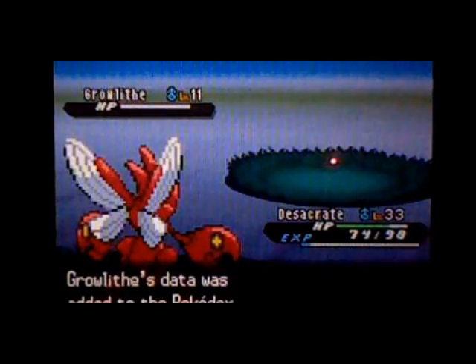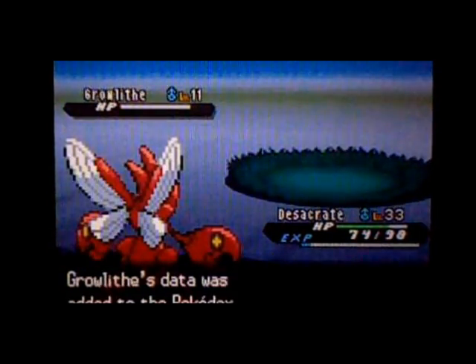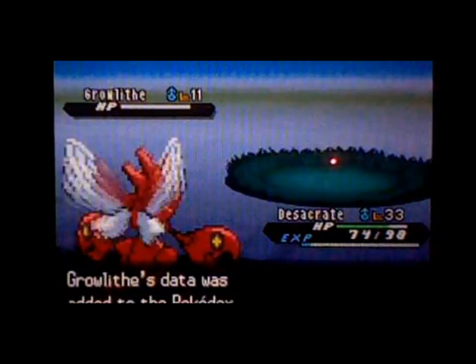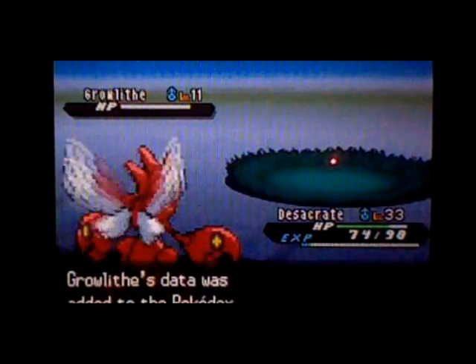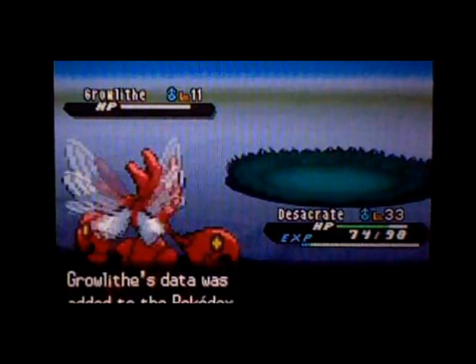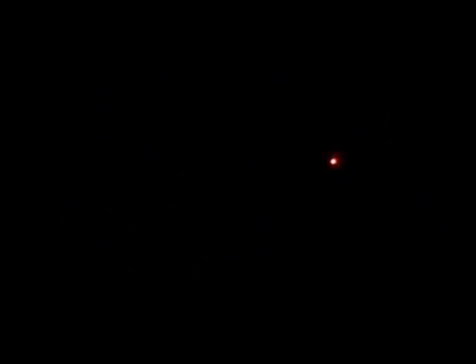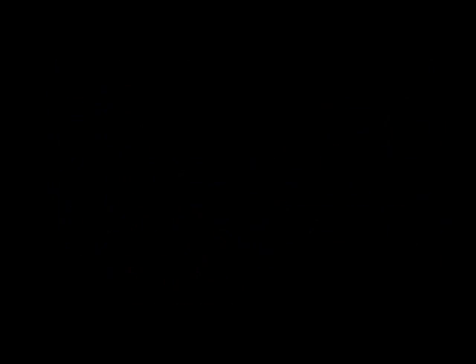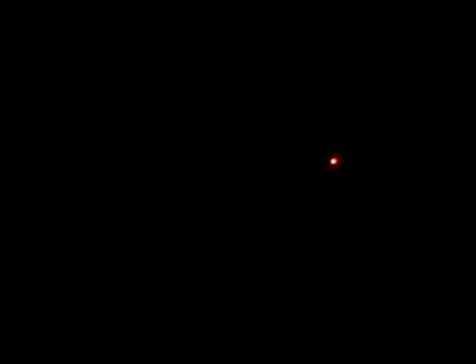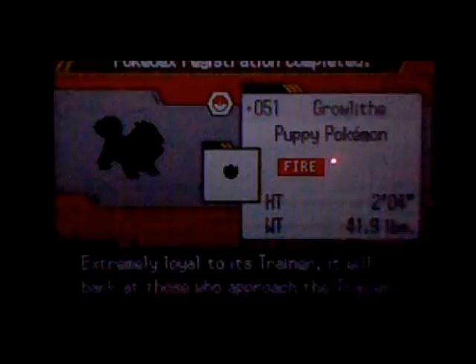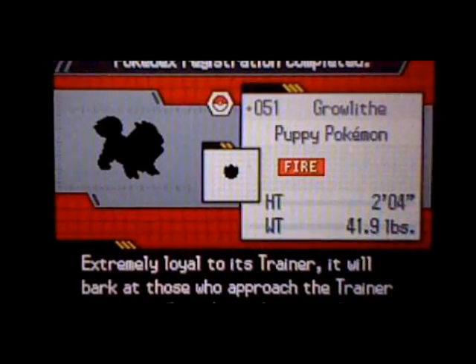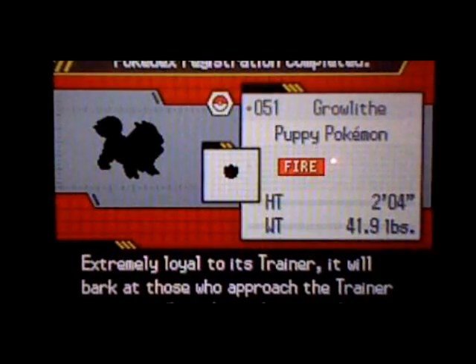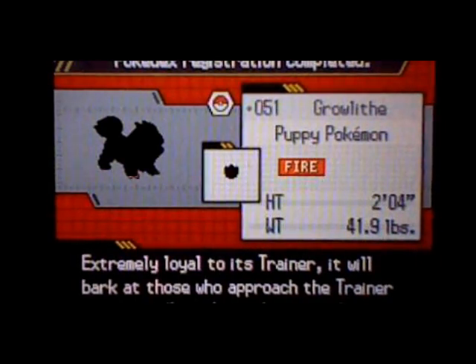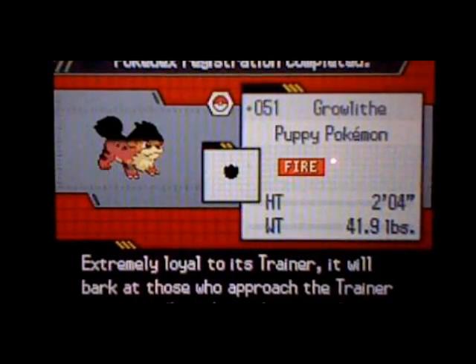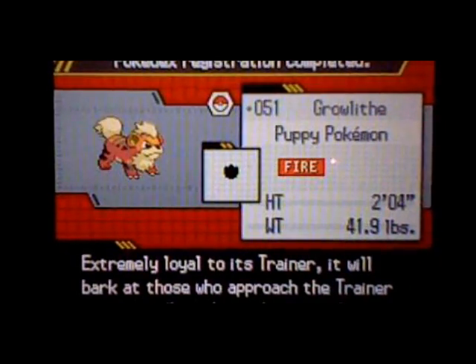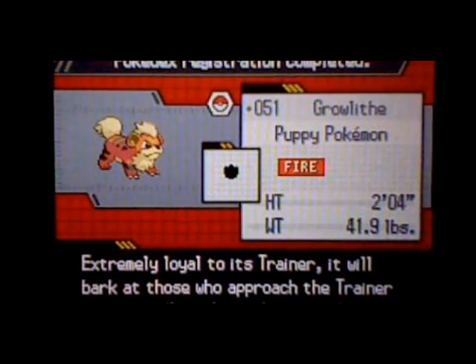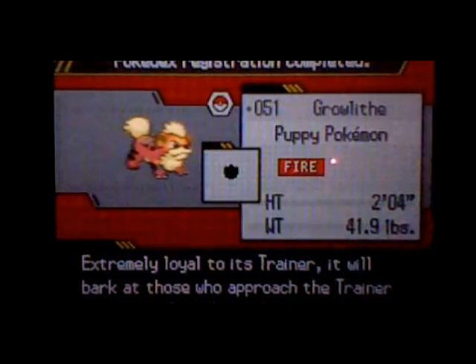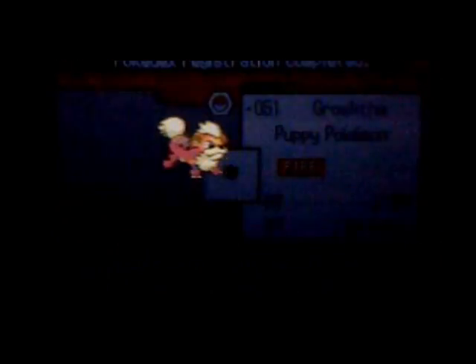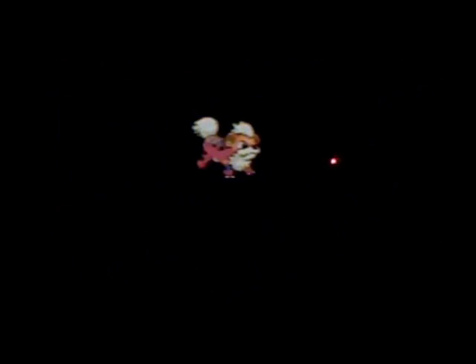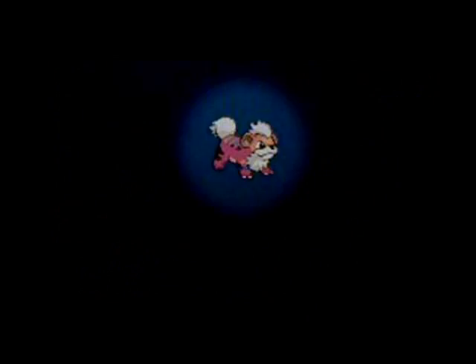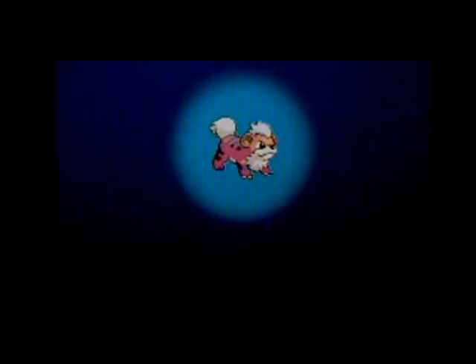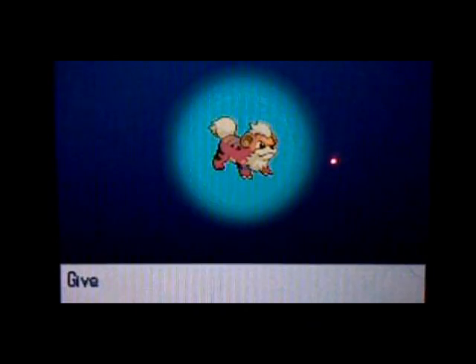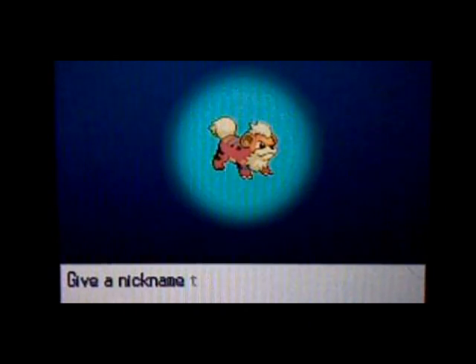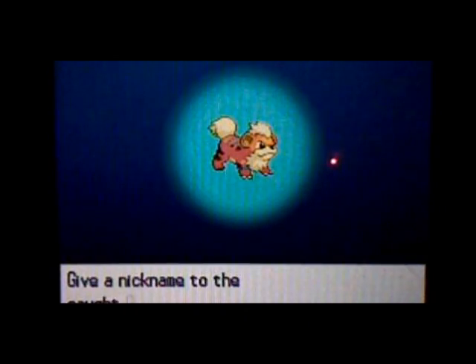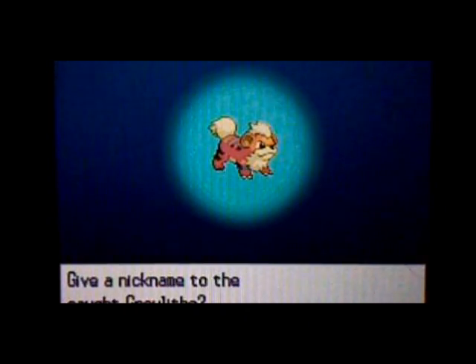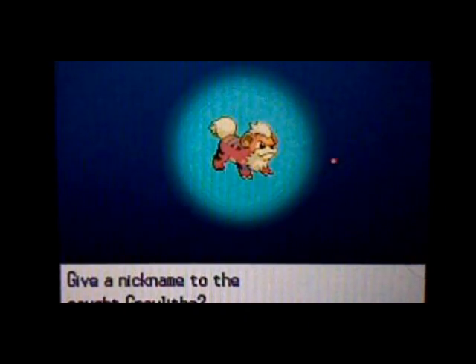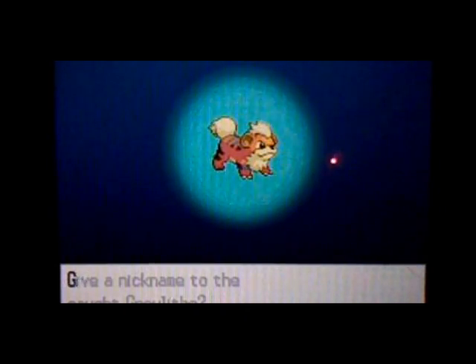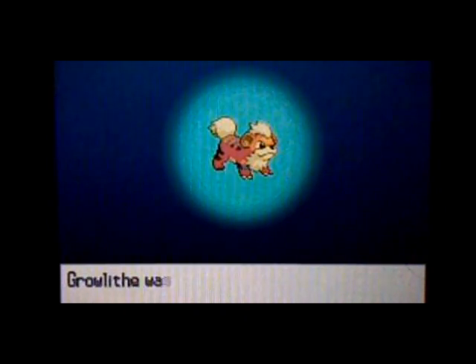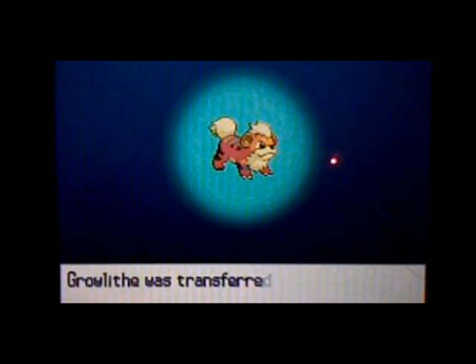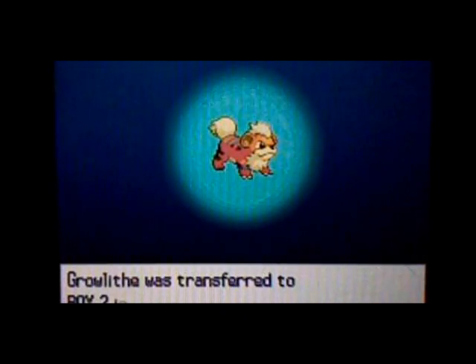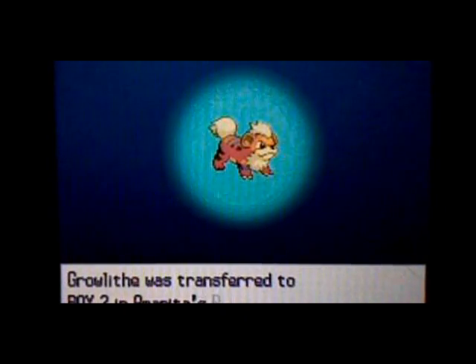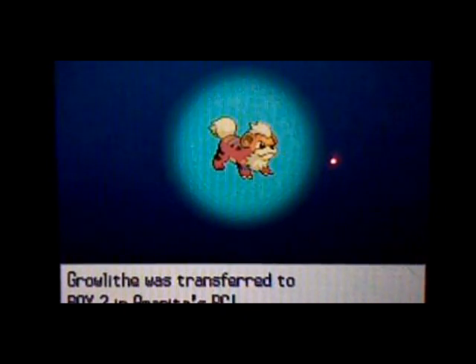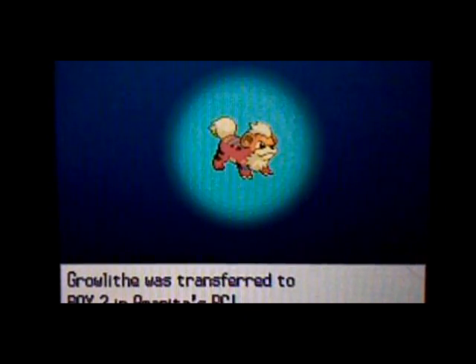Now that you've caught Growlithe, you can show off to your friends that you have Growlithe. You could put him in your party and, you know, you have Growlithe in your party. That's pretty cool.